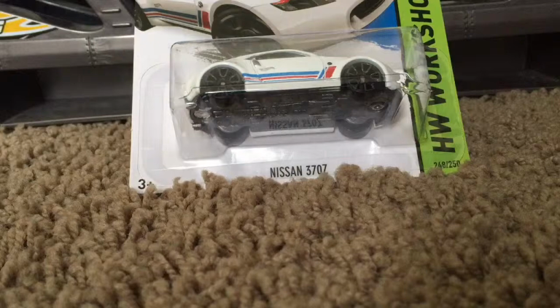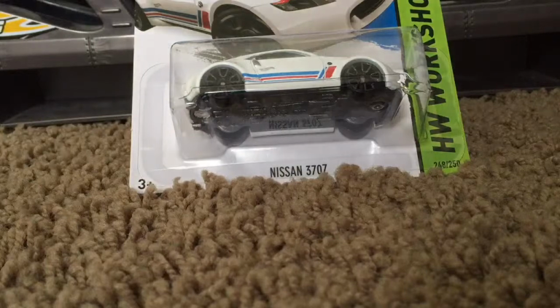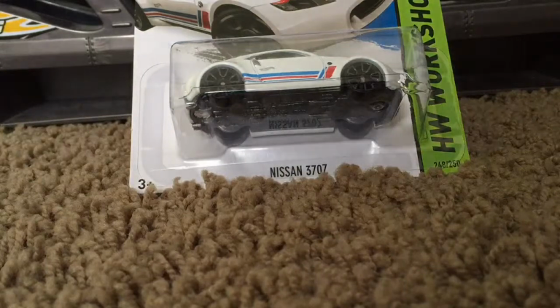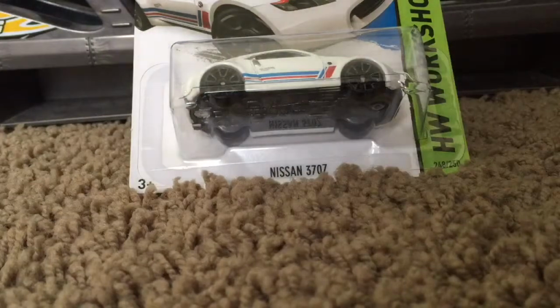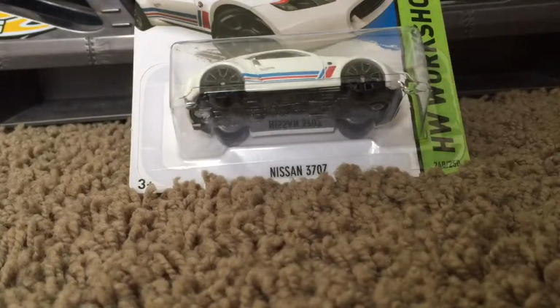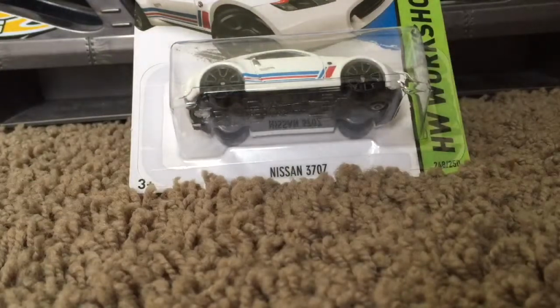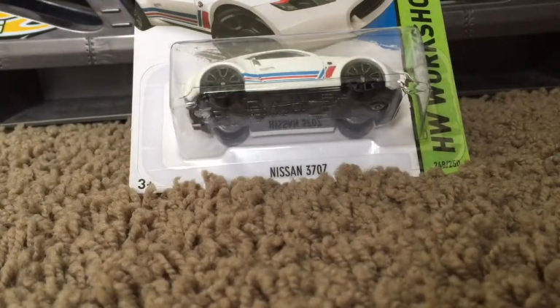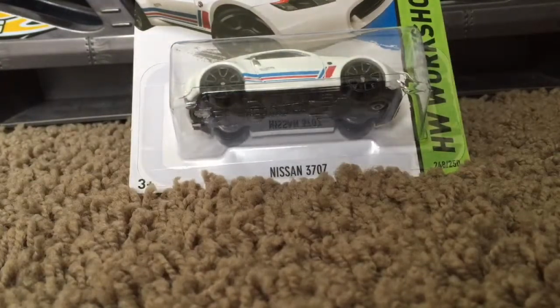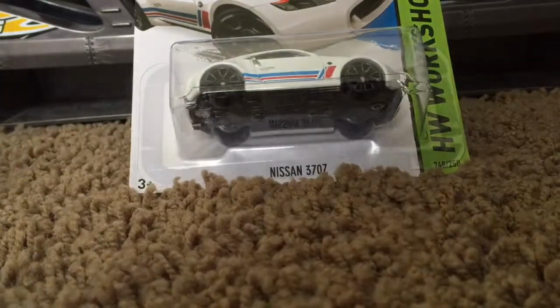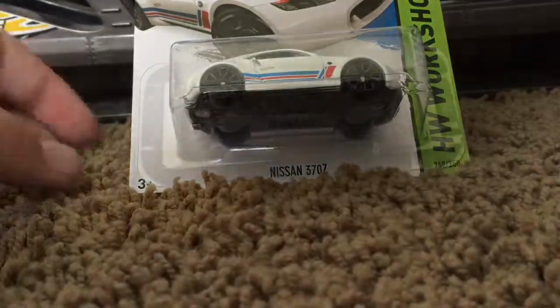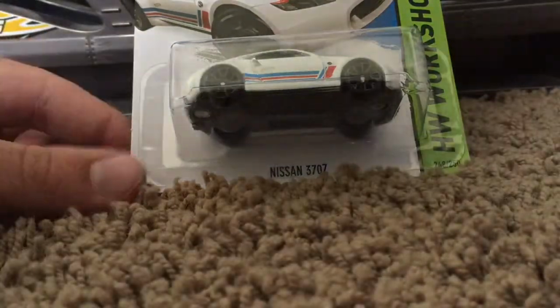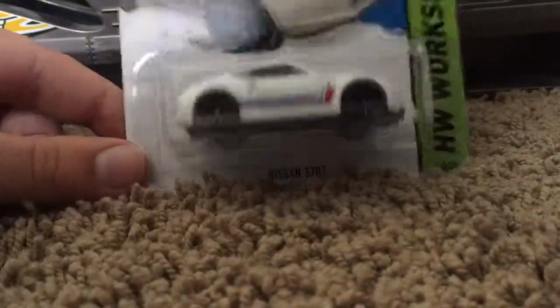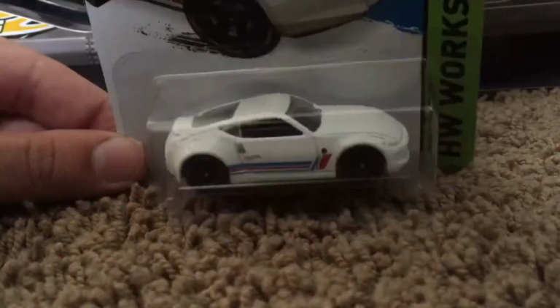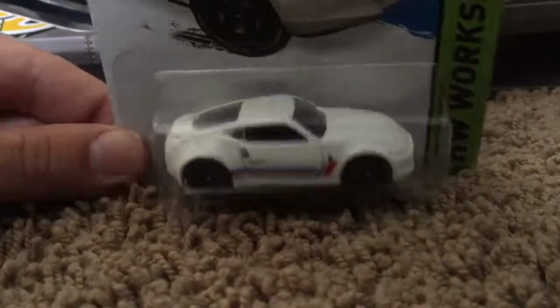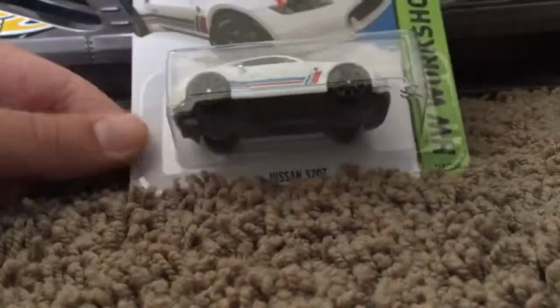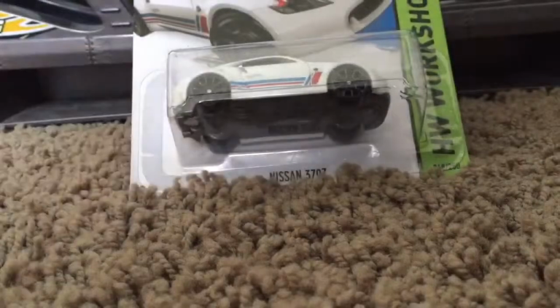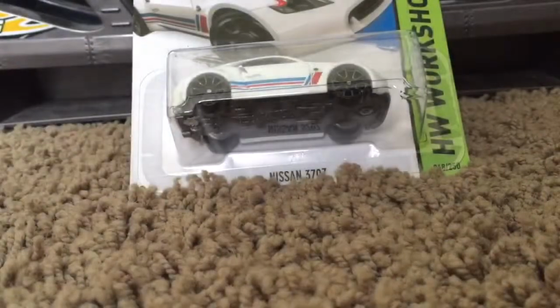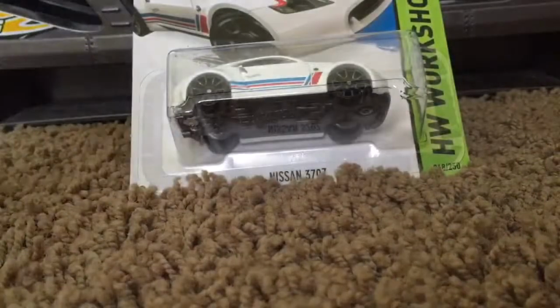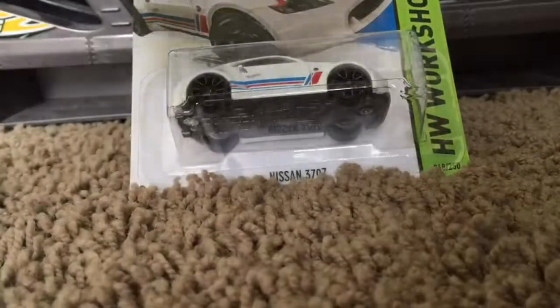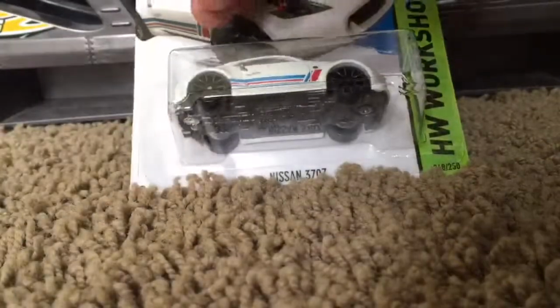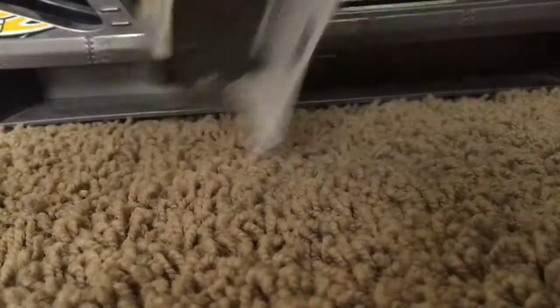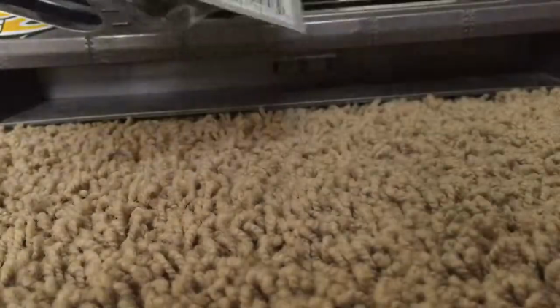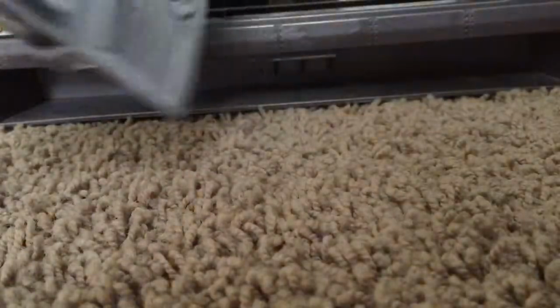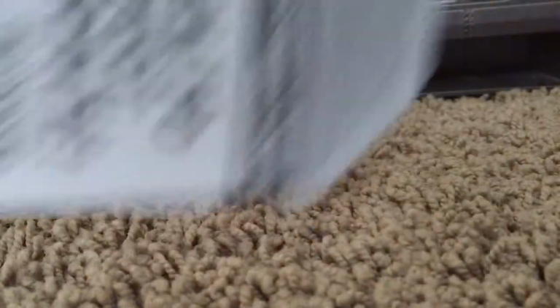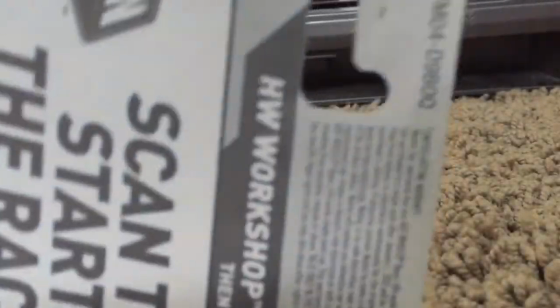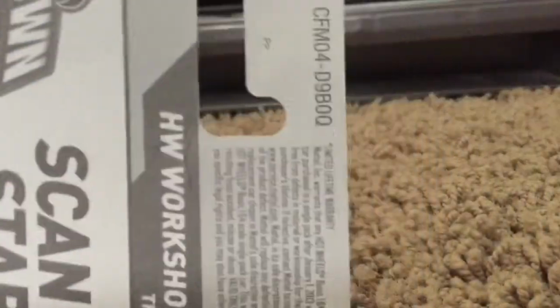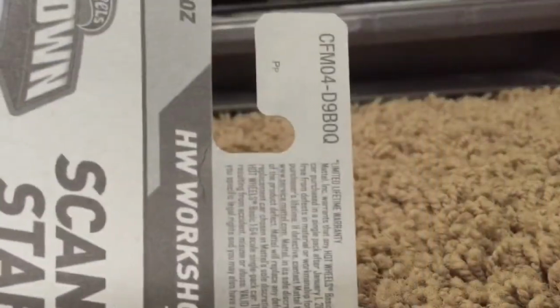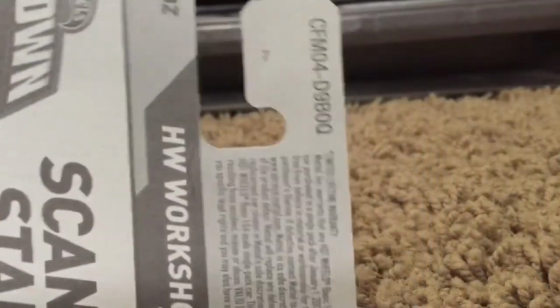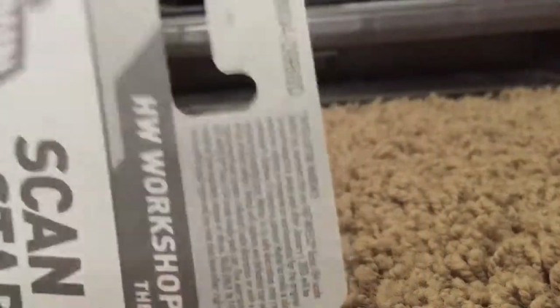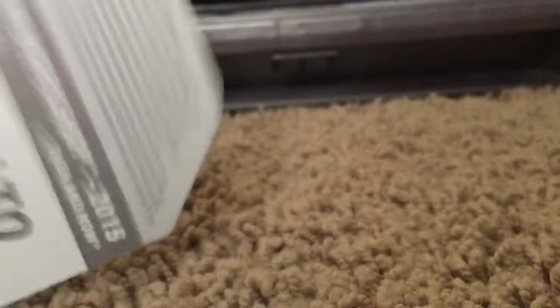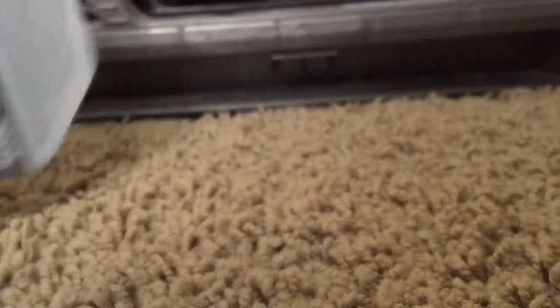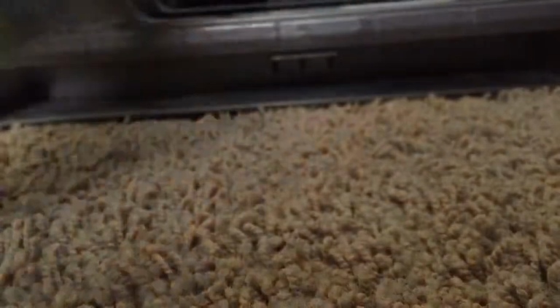Hey Racers, JohnRacer3 here today for a die-cast Hot Wheels car review. Today we have the Nissan 370Z from the 2016 Q-Case.